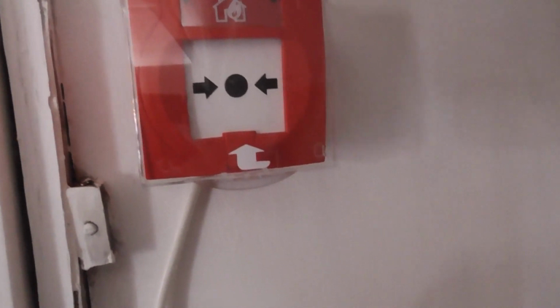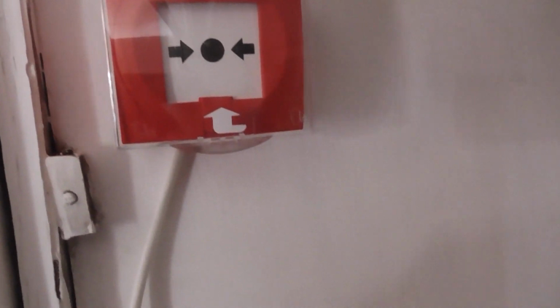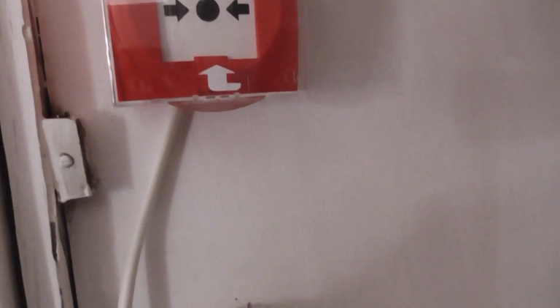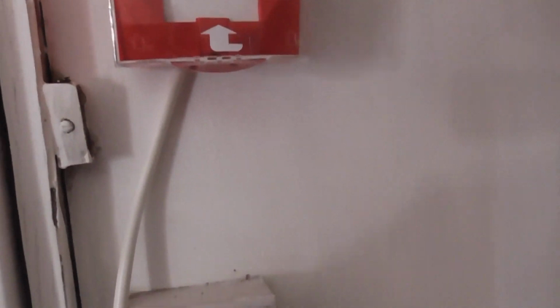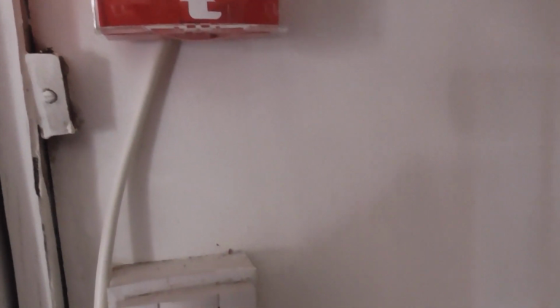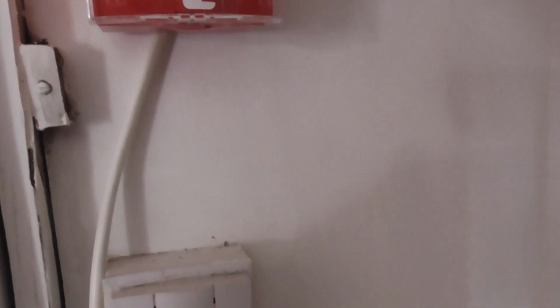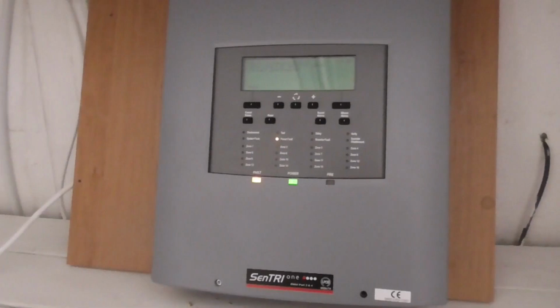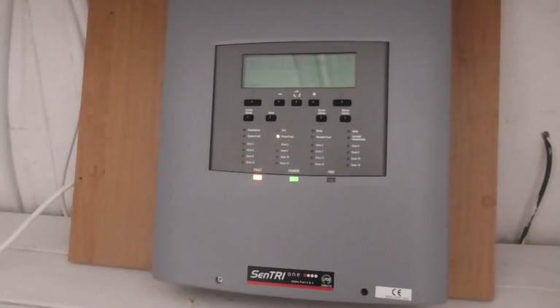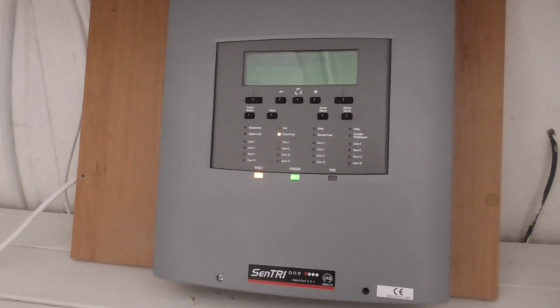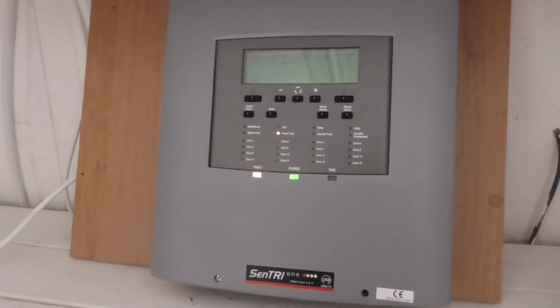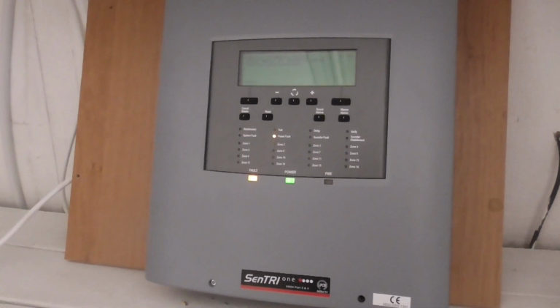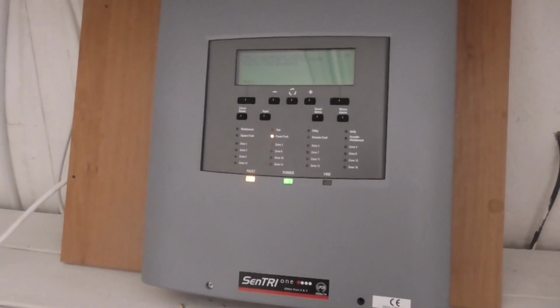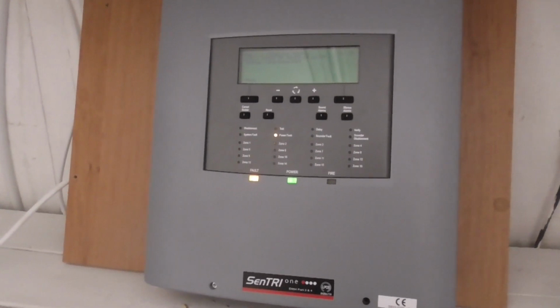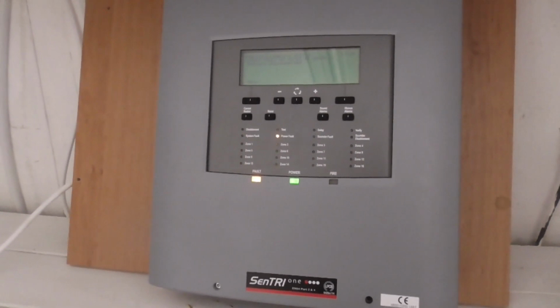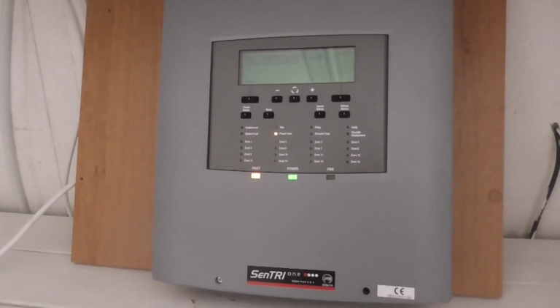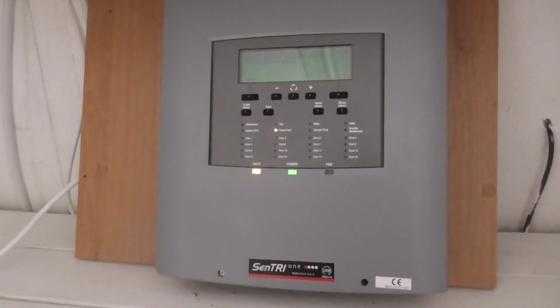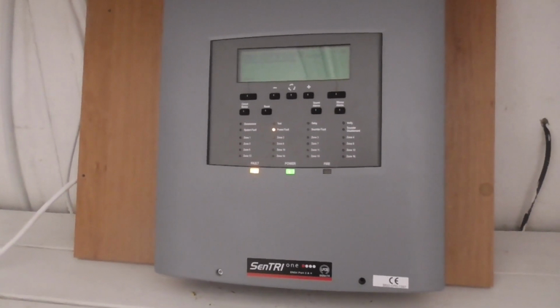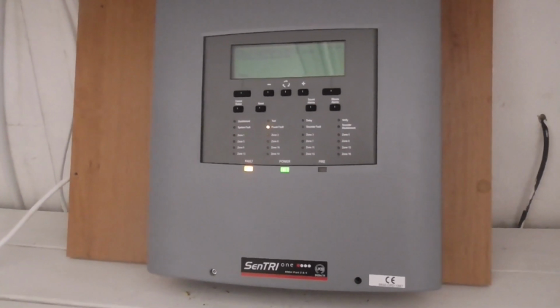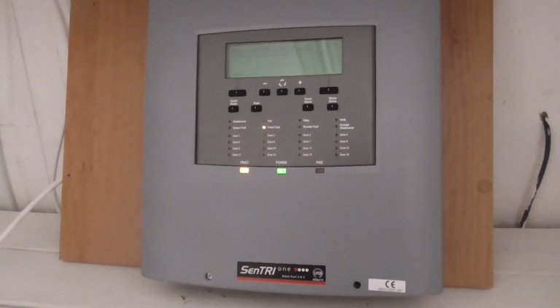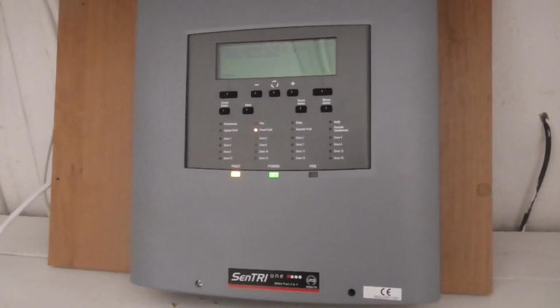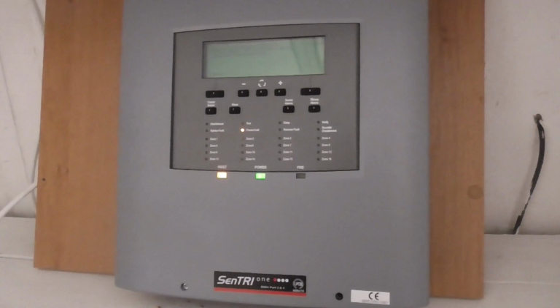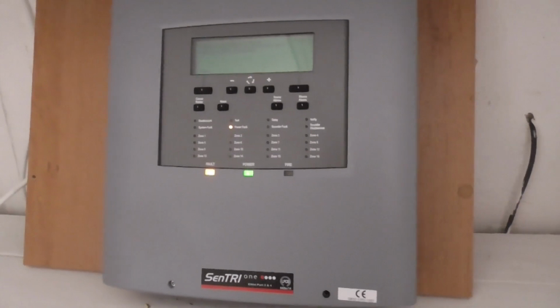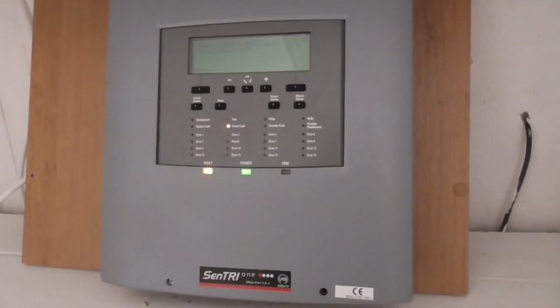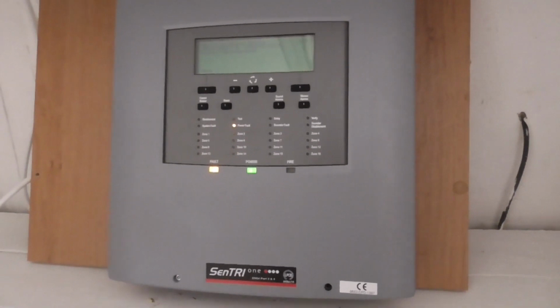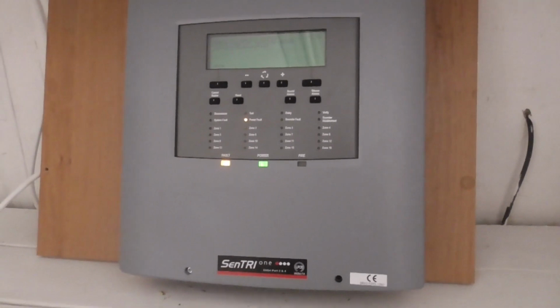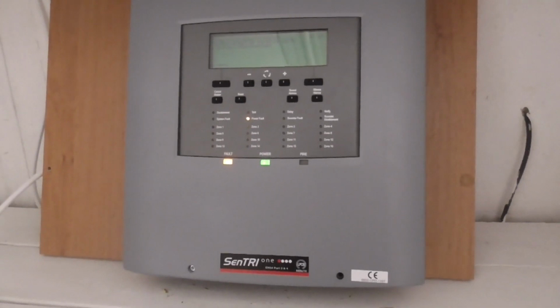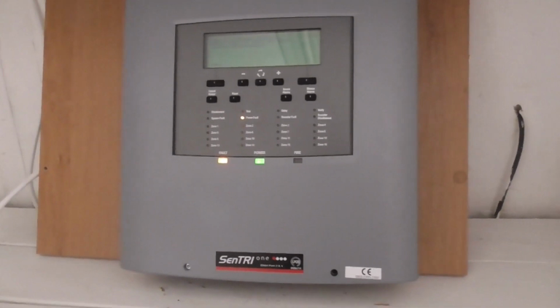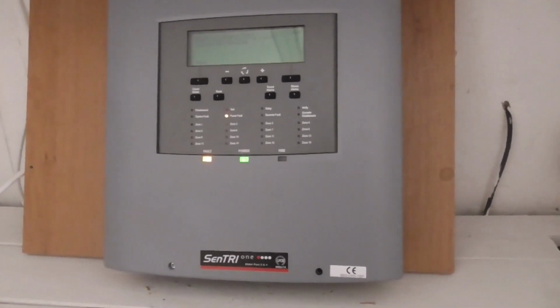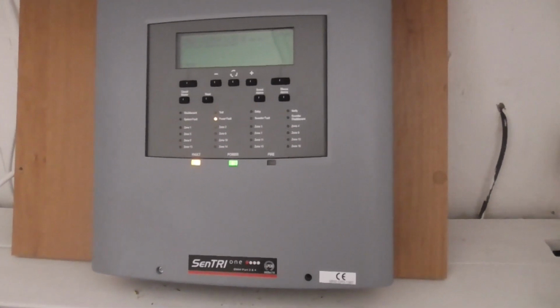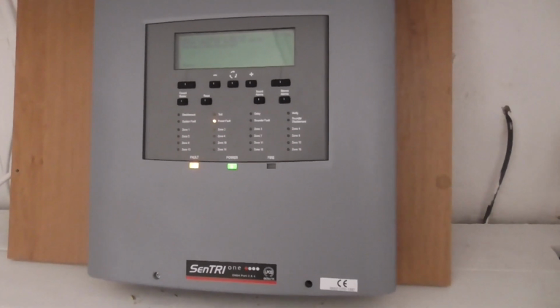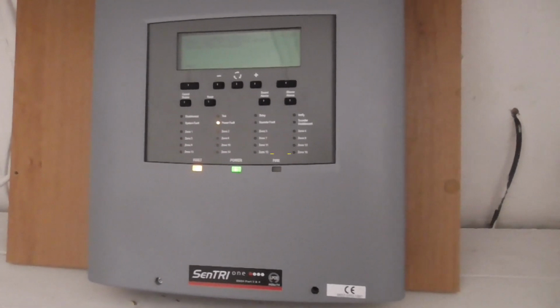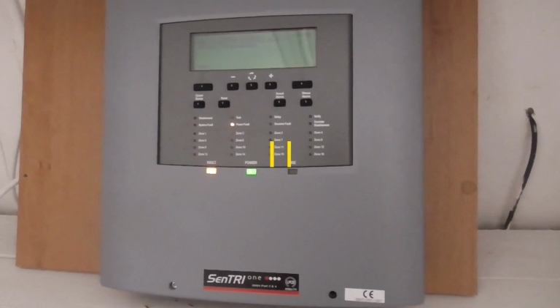Hello everyone and welcome to System Test 1 of the new Addressable System. This is the SMS Sentry One Loop Panel.